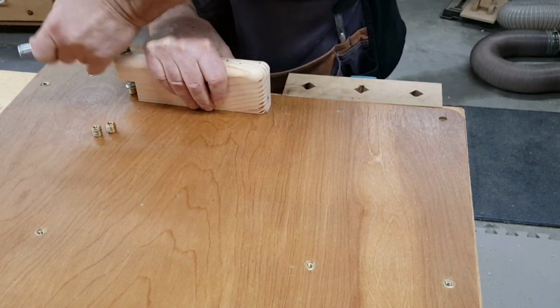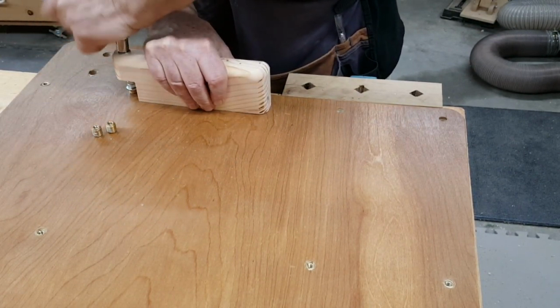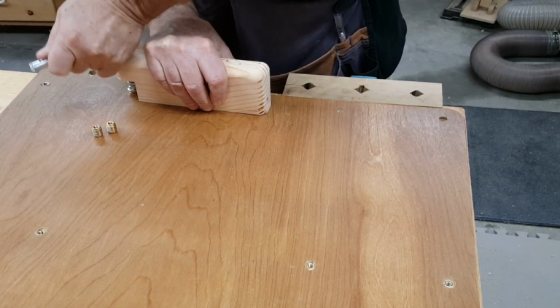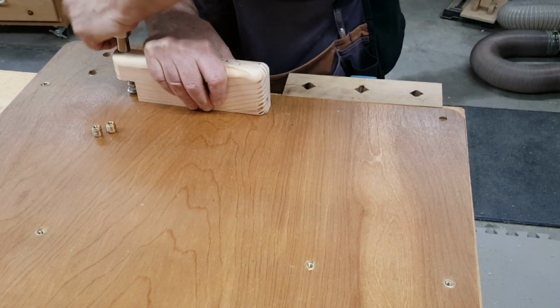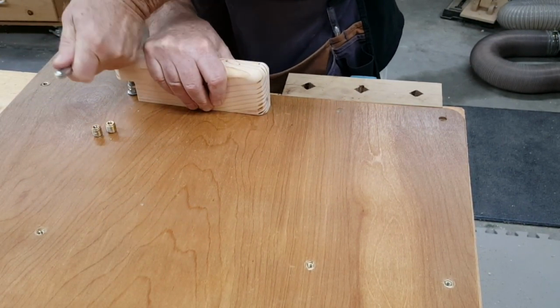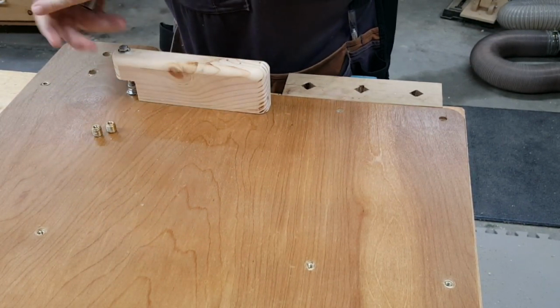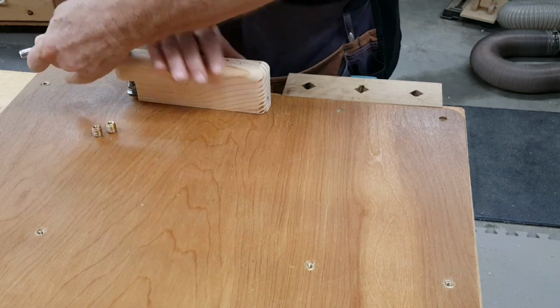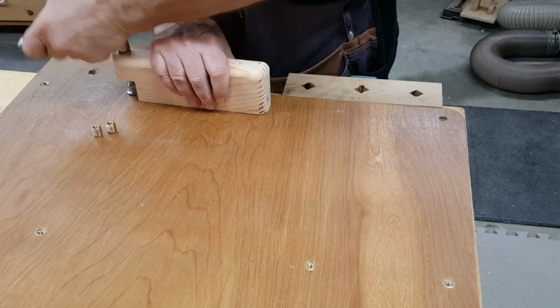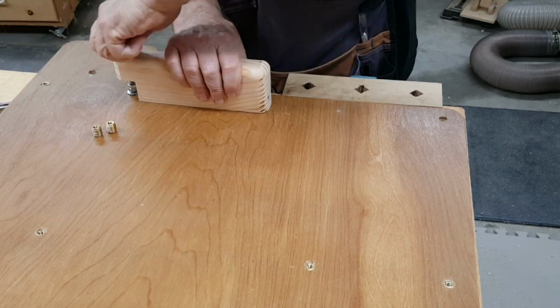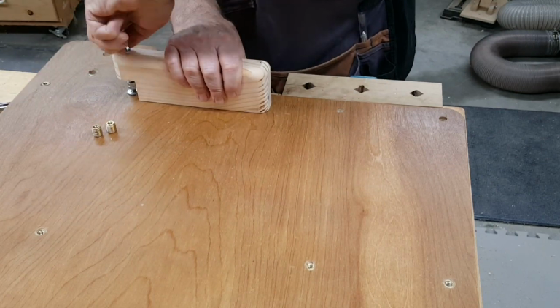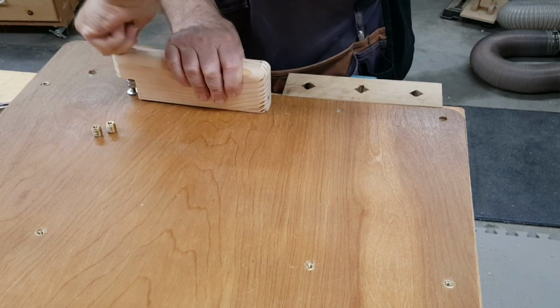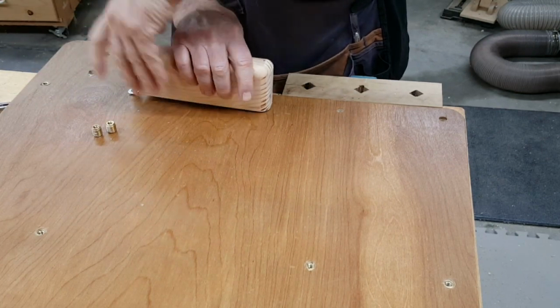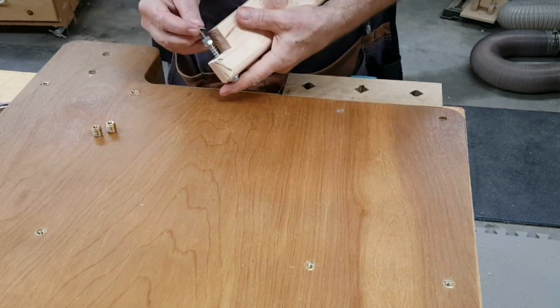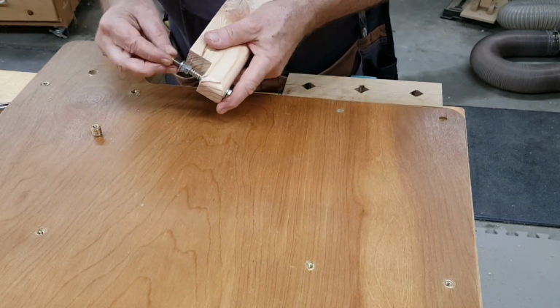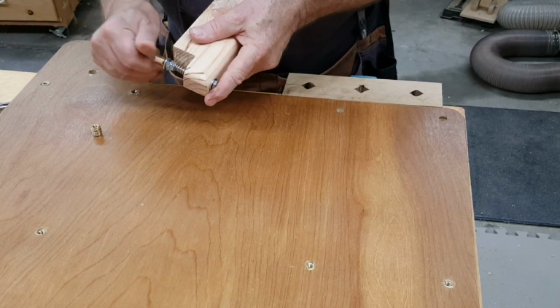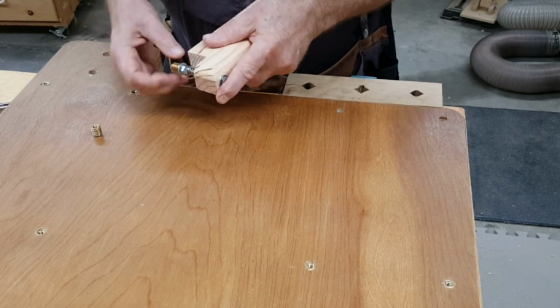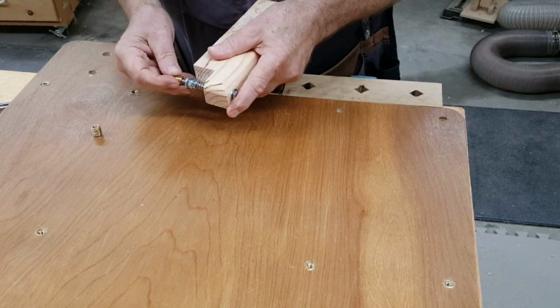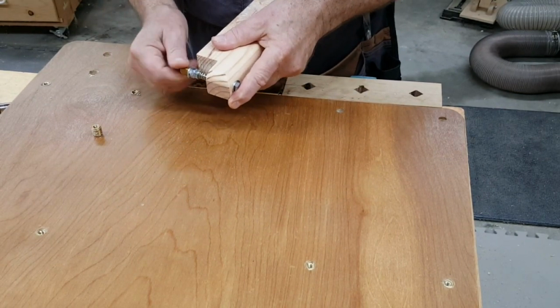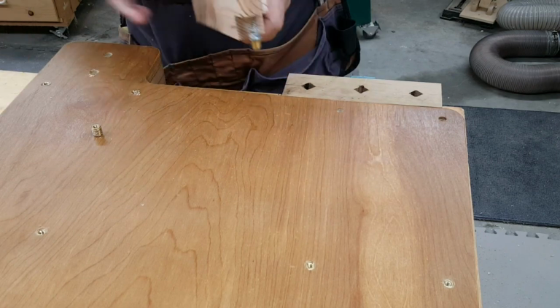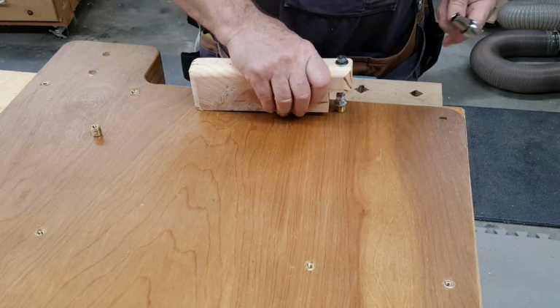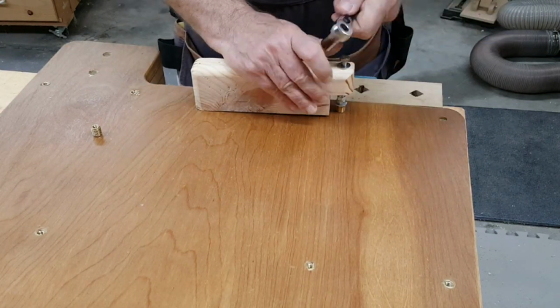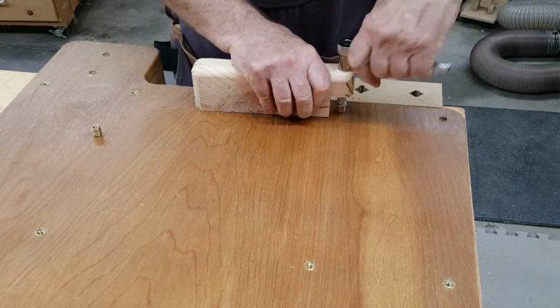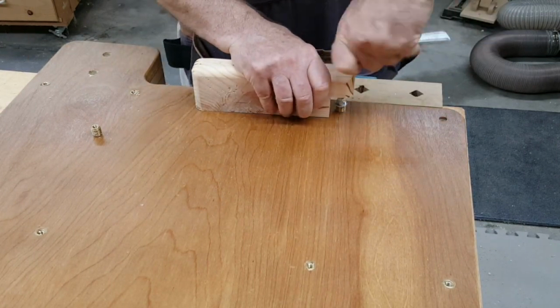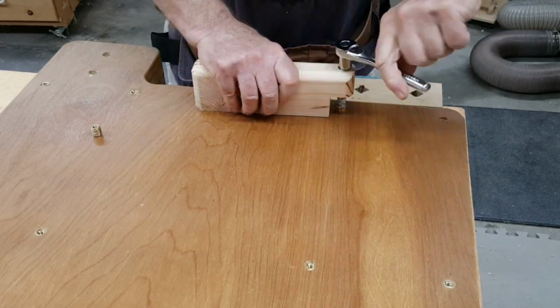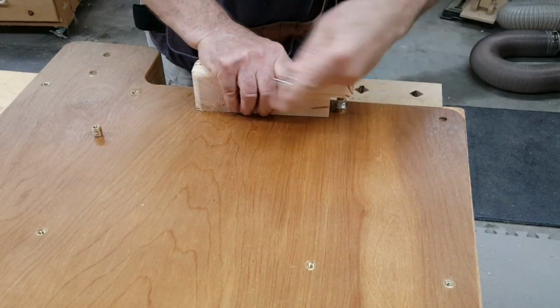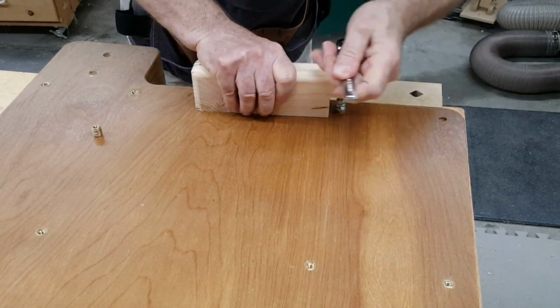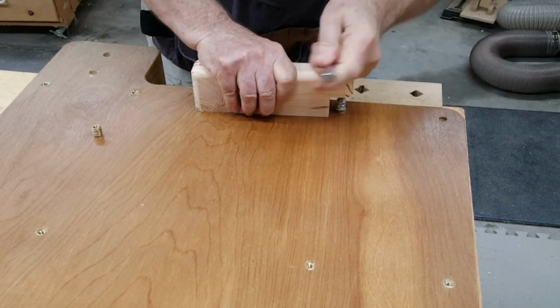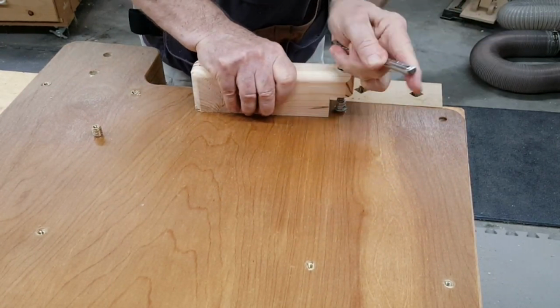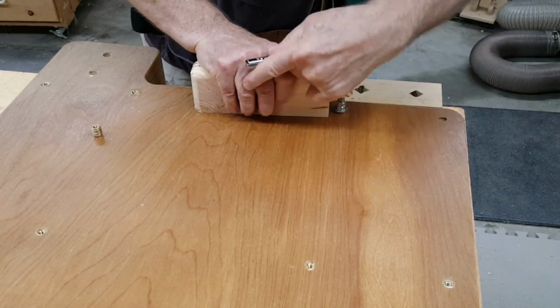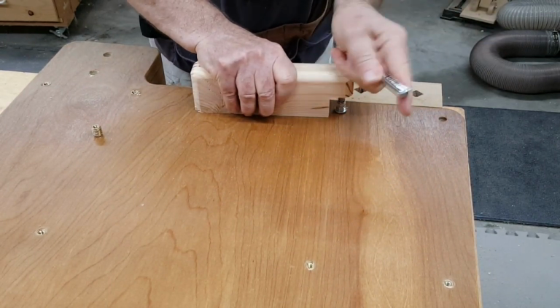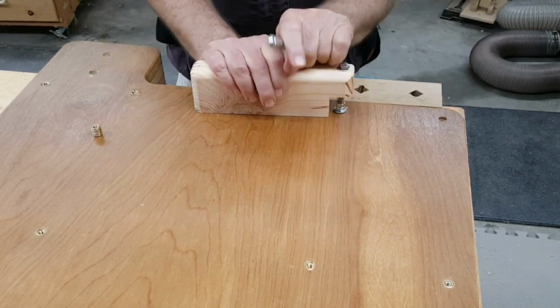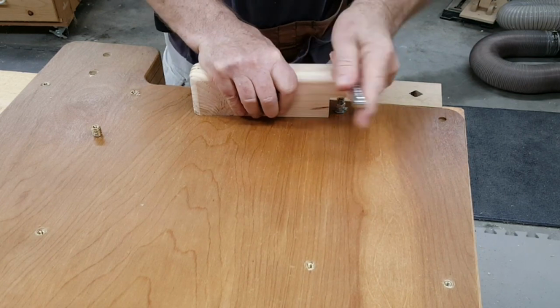The bolt is three inches long. The wood holder wound up being two and a half inches high. The cut out section for the screwing action was one inch back from the edge and one and a quarter inches up from the bottom.